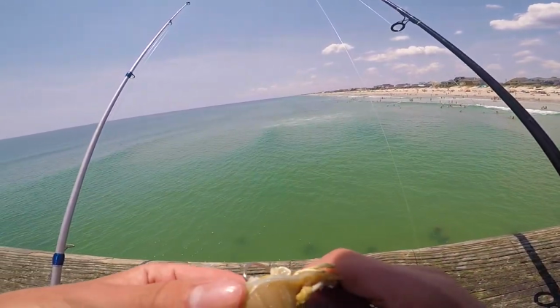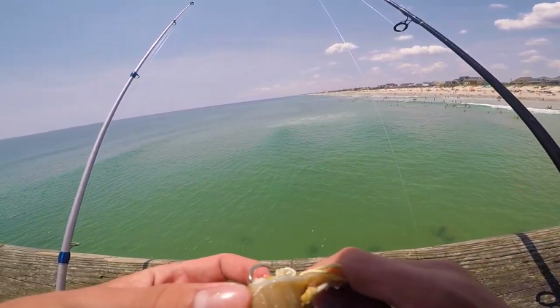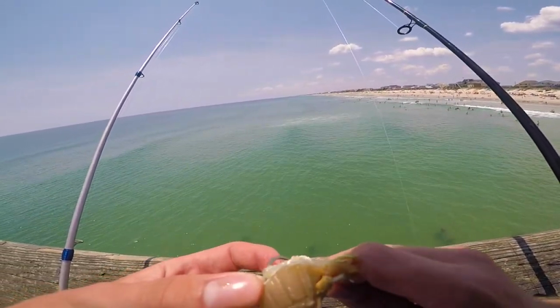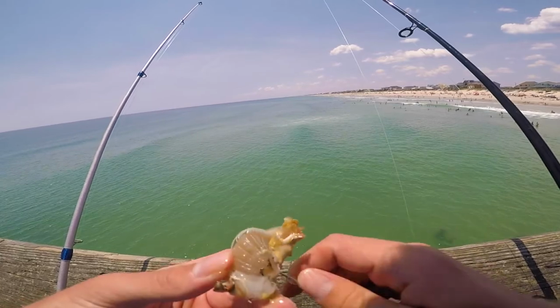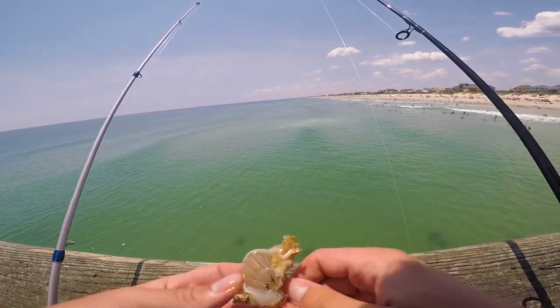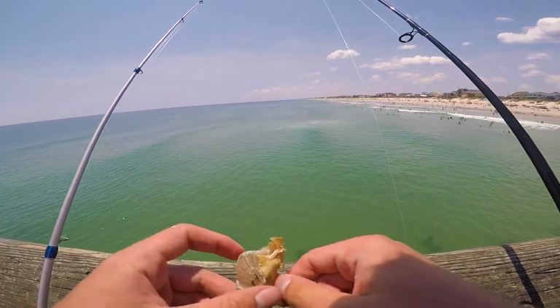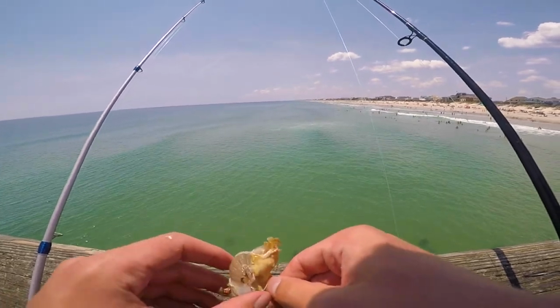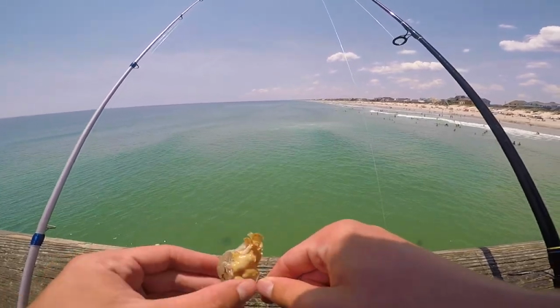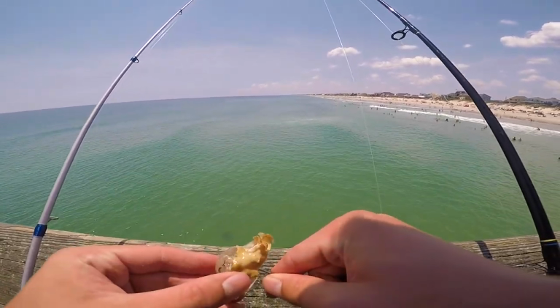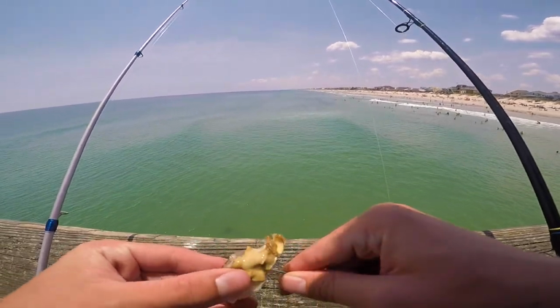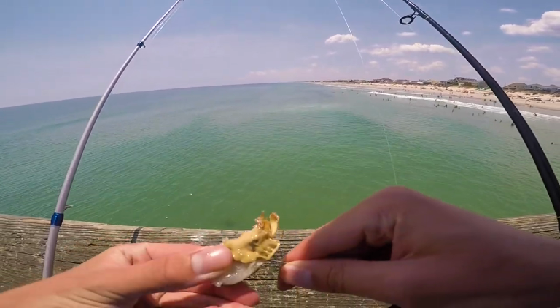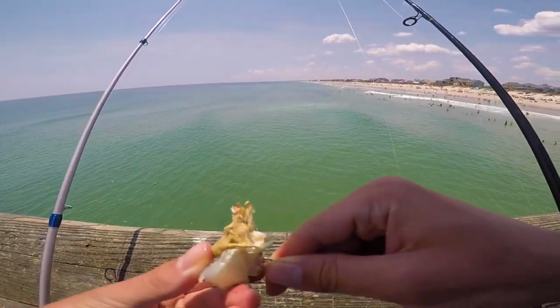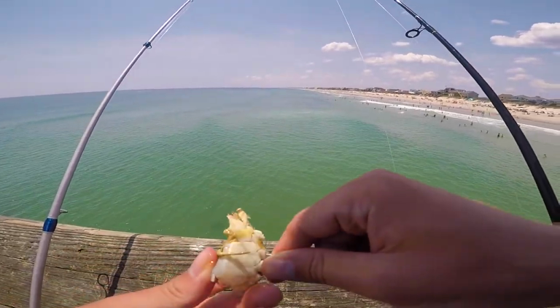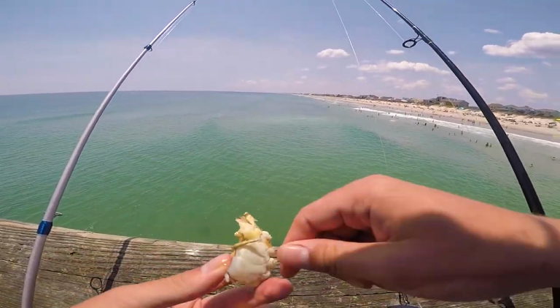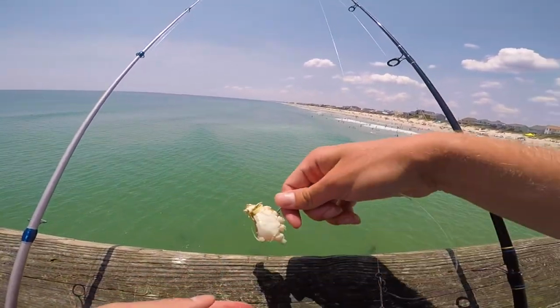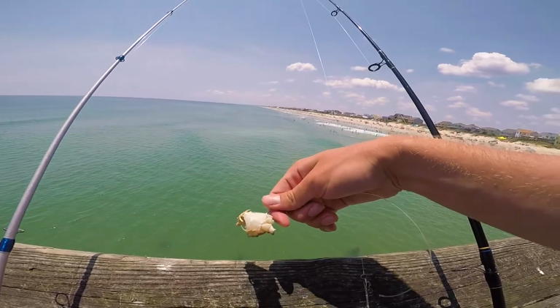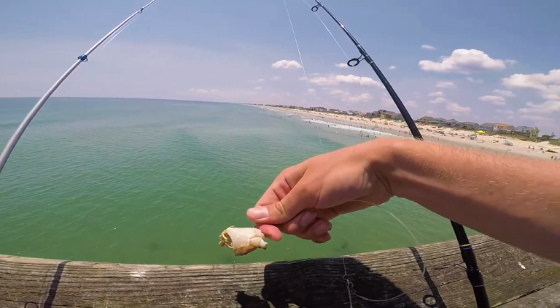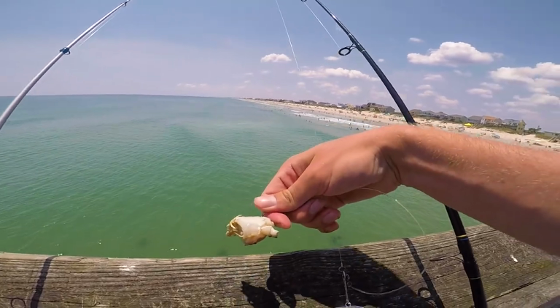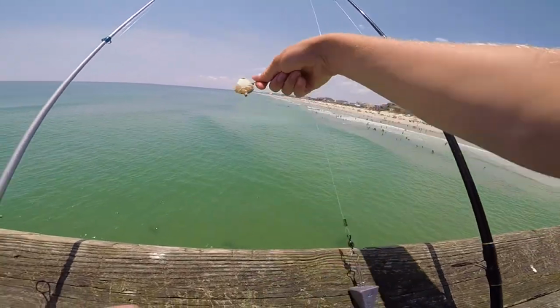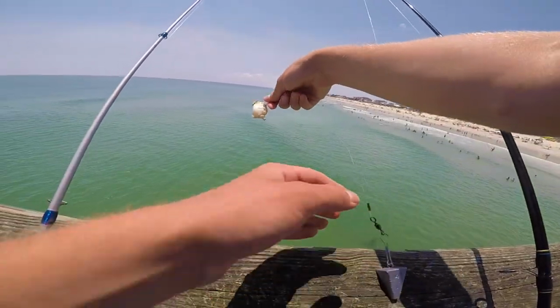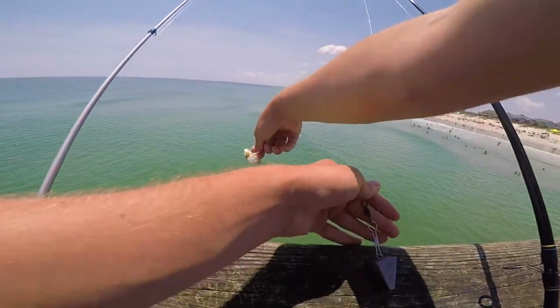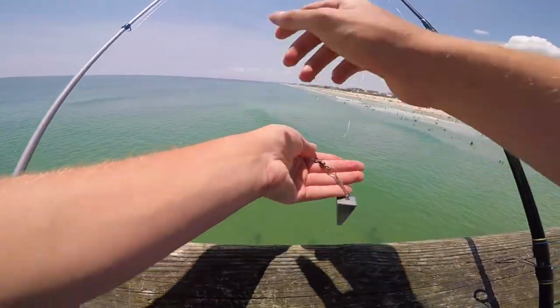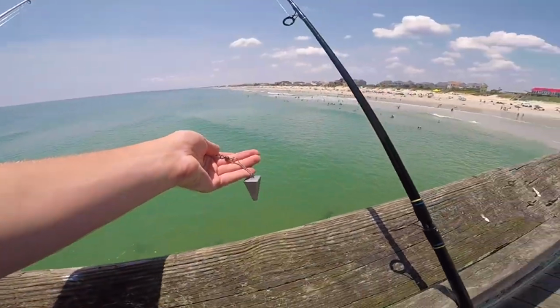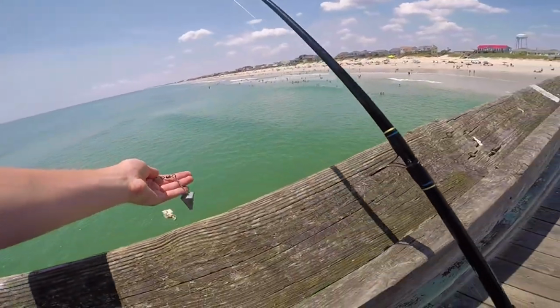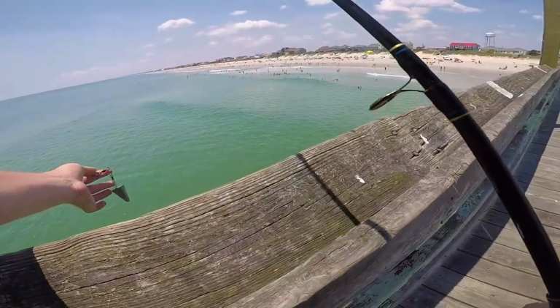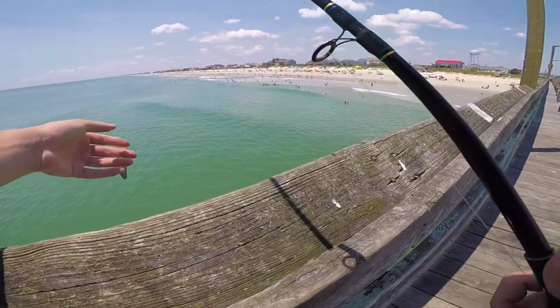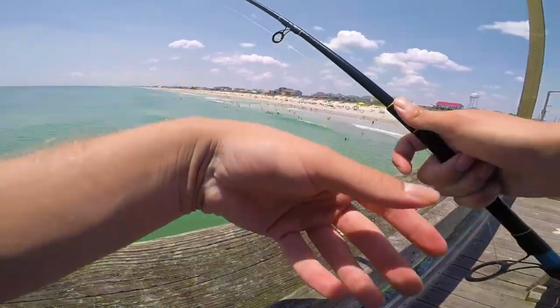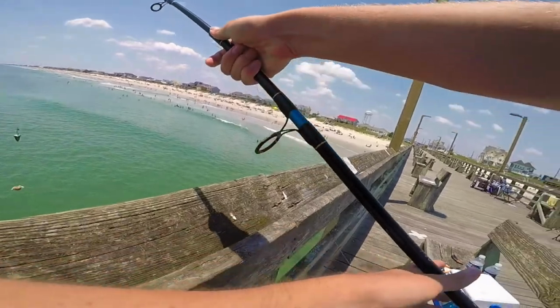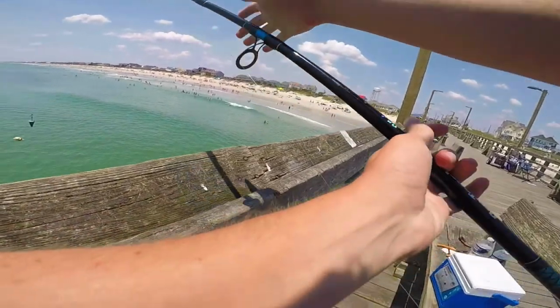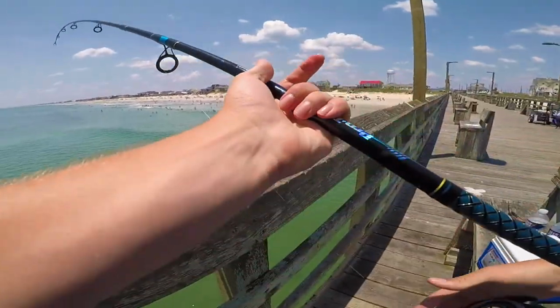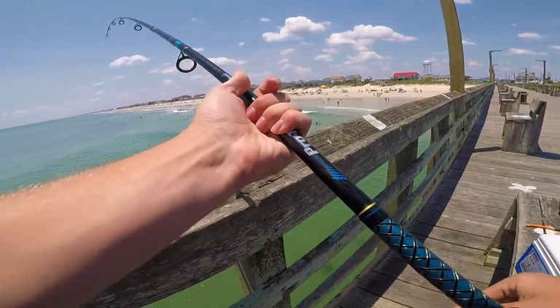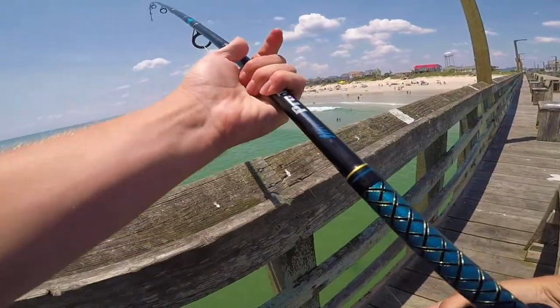red drum and sheepshead bait. So we're just gonna see how this does — I'm just gonna drop it pretty much underneath the pier and see what happens.